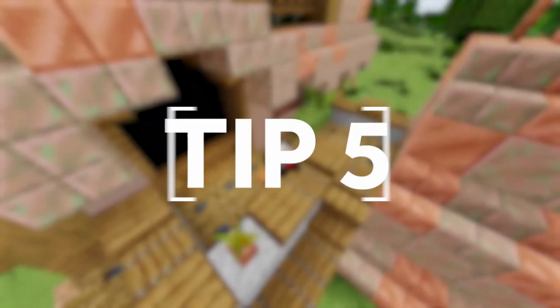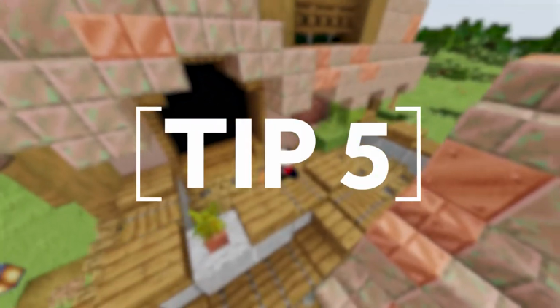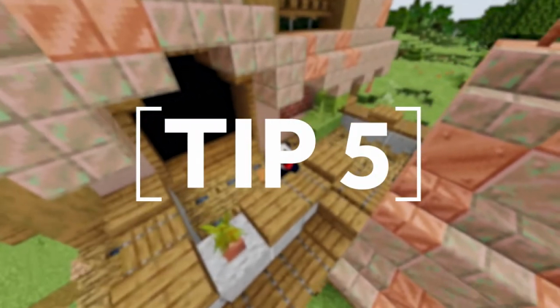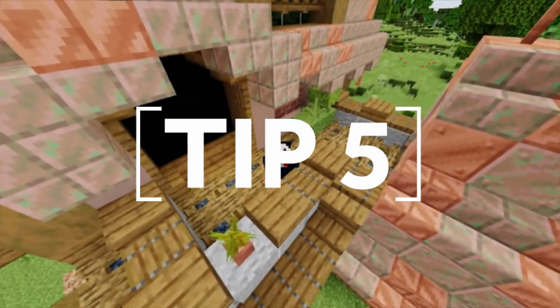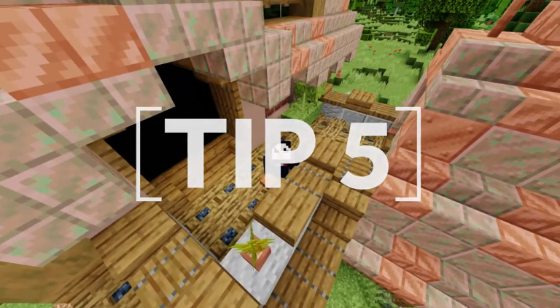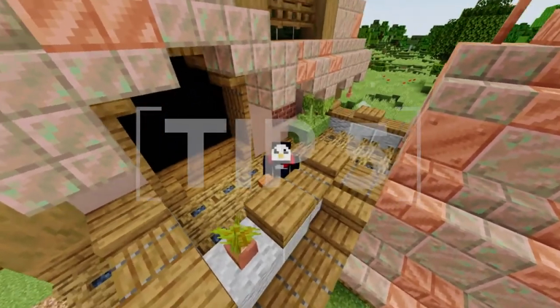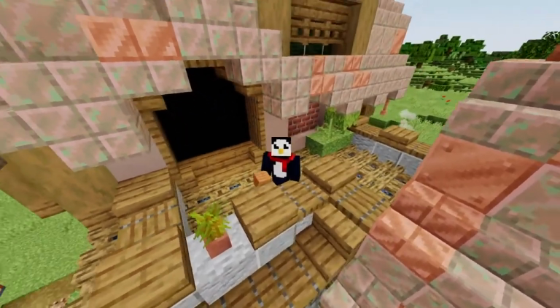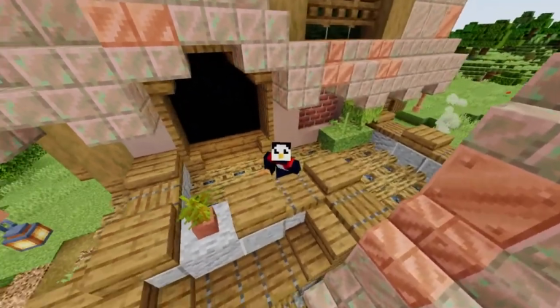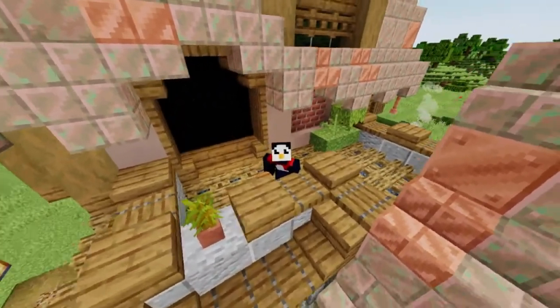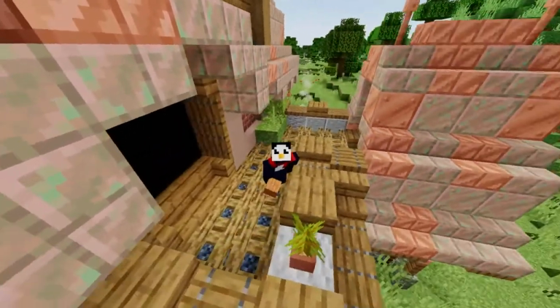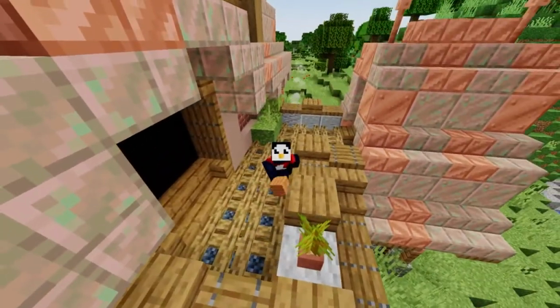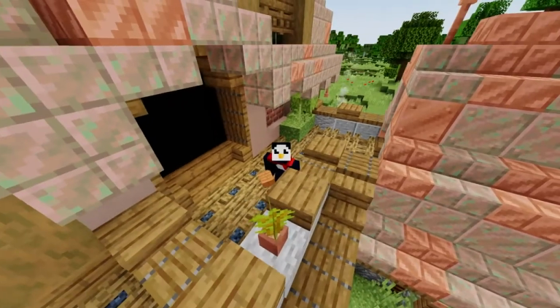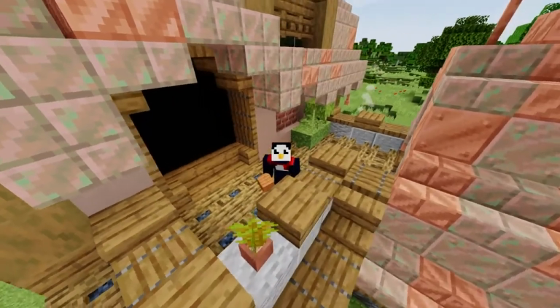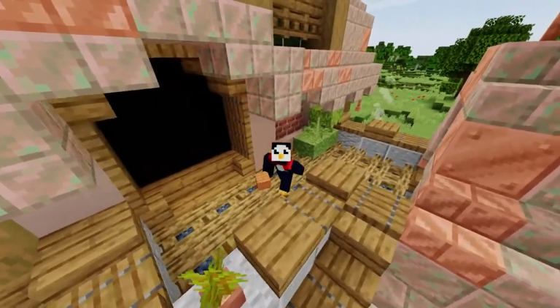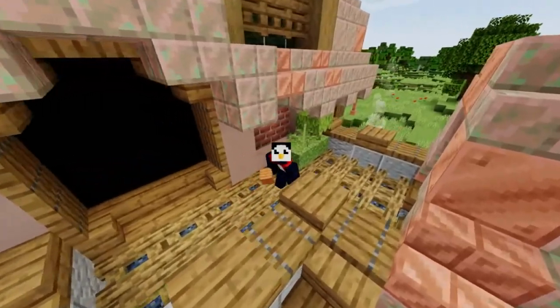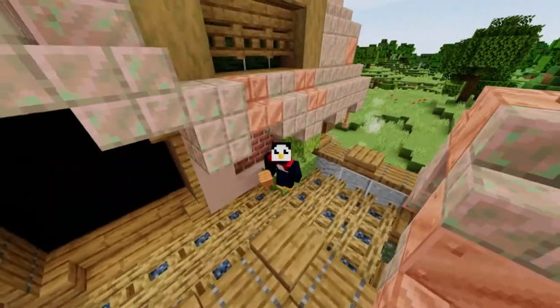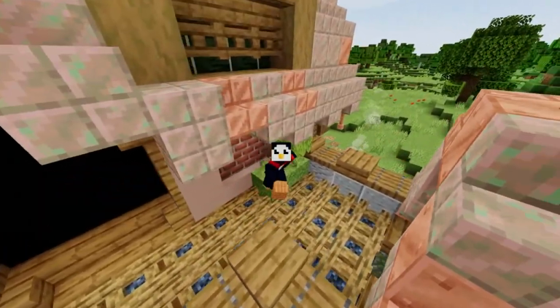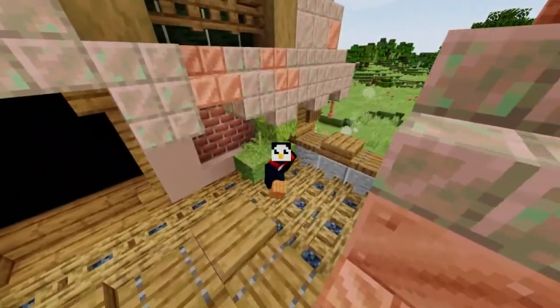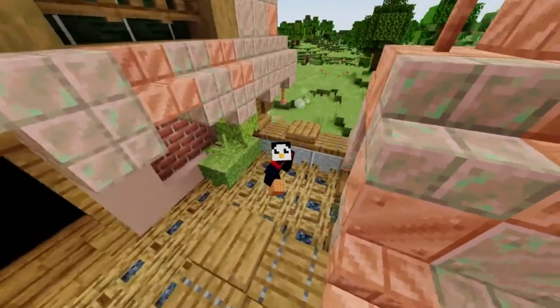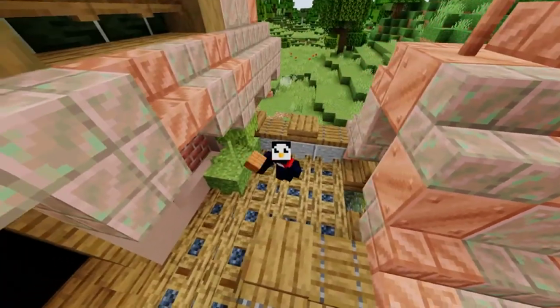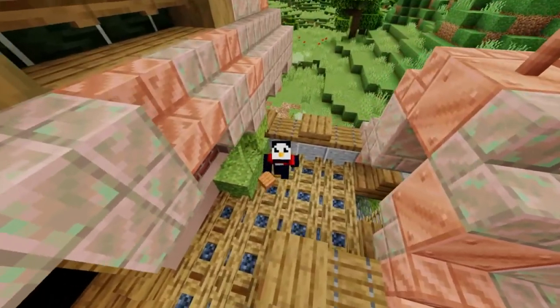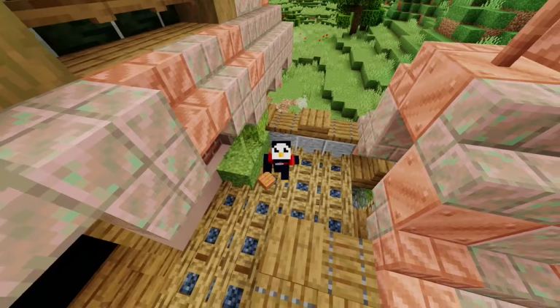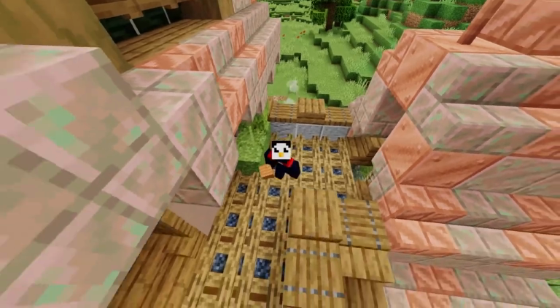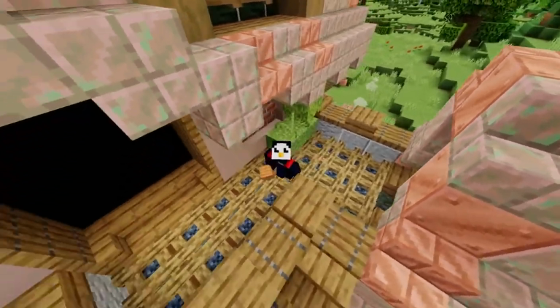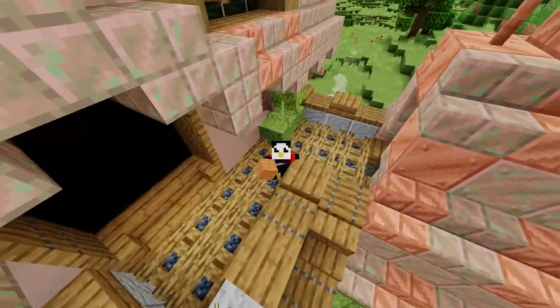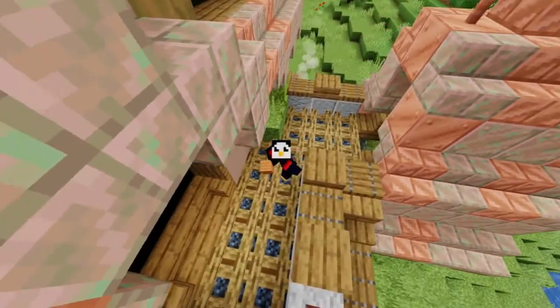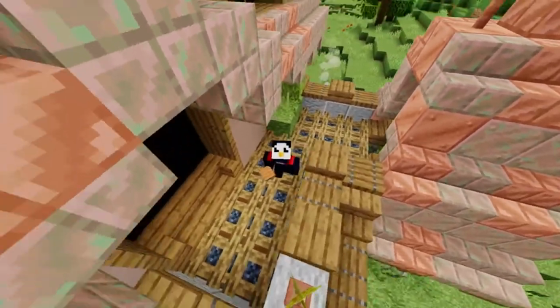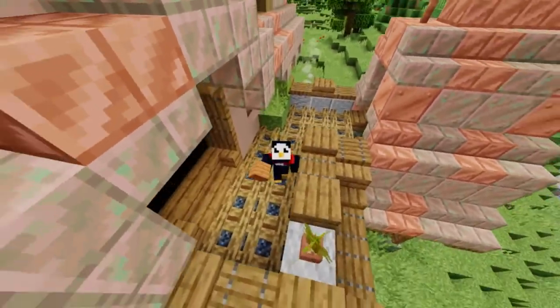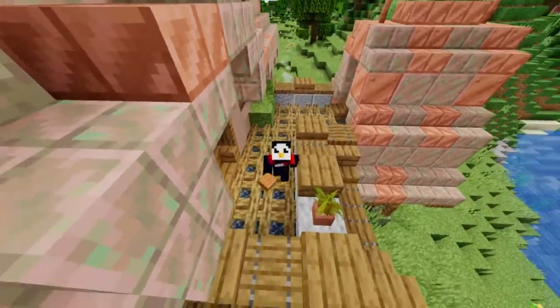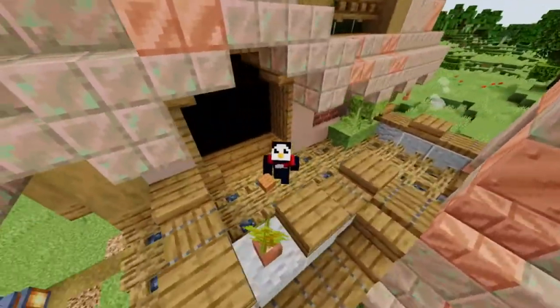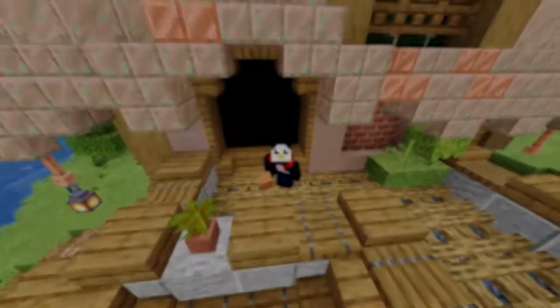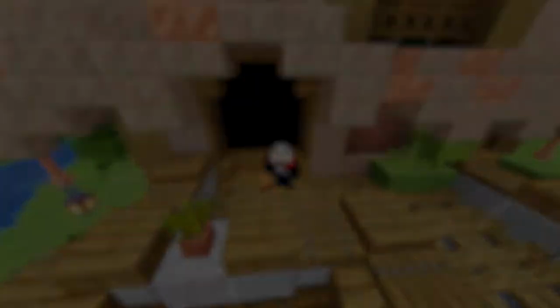Tip 5: Nothing says steampunk quite like an airship. No steampunk build is complete without one. And while yes they're hard to build, what with their funky round shapes and odd designs, if you can do it it's gonna be worth it. Here's a small airship design that I think looks pretty decent.